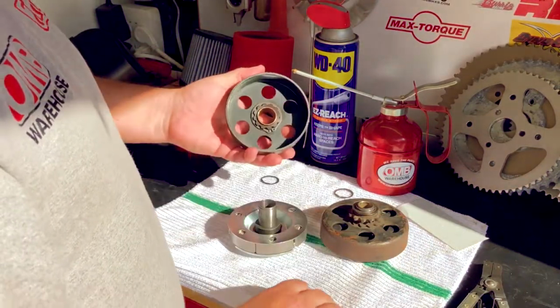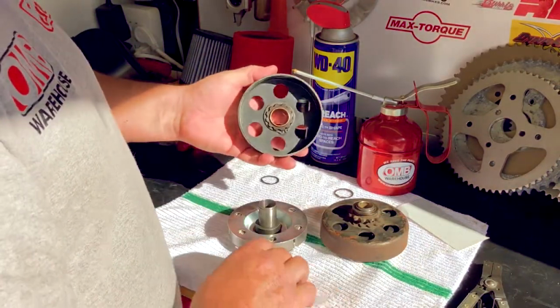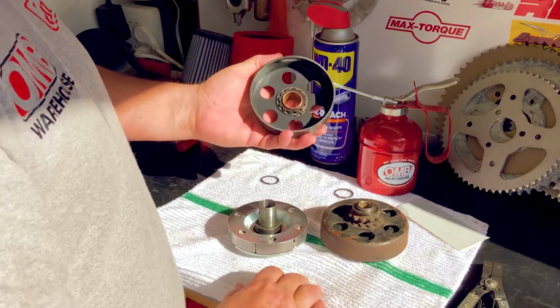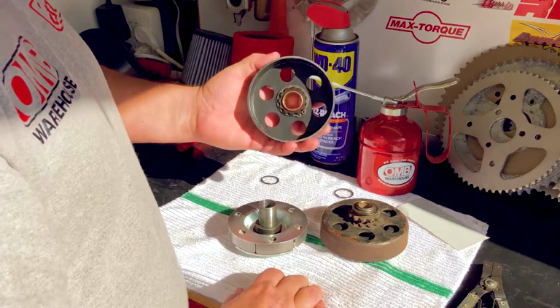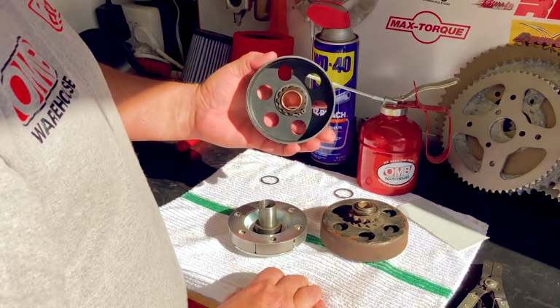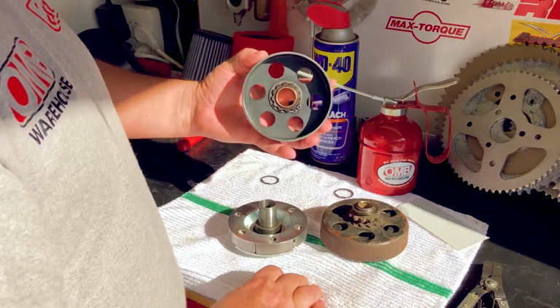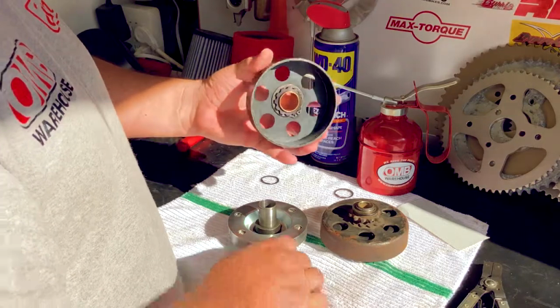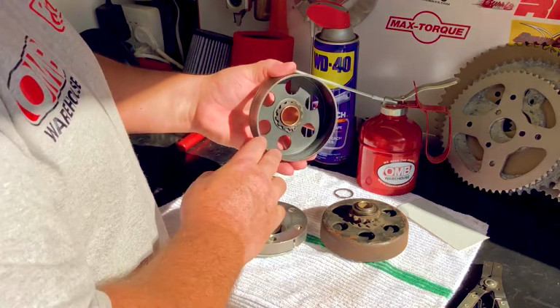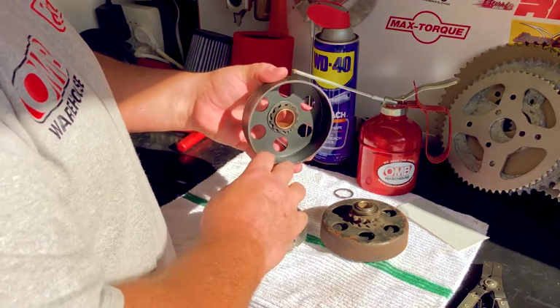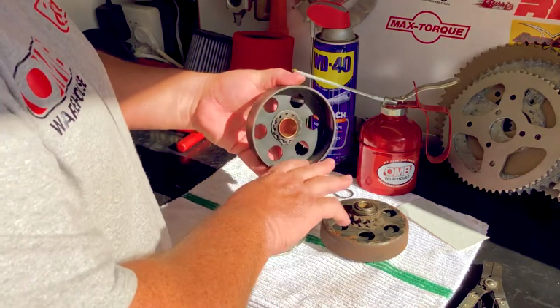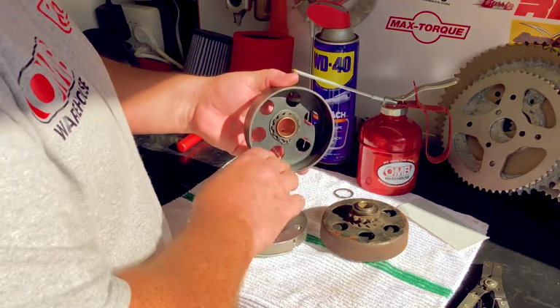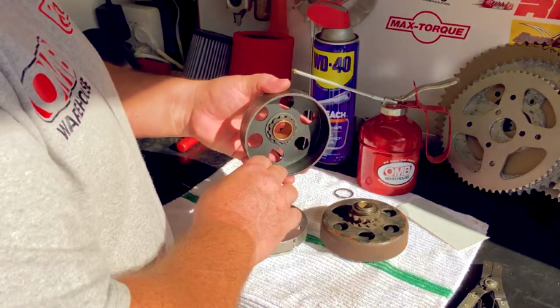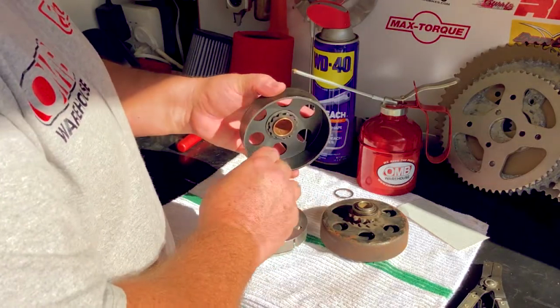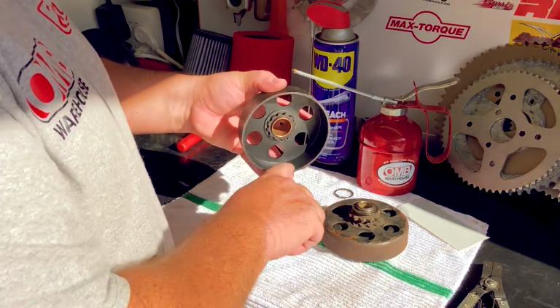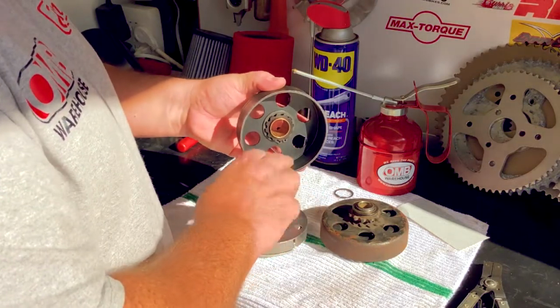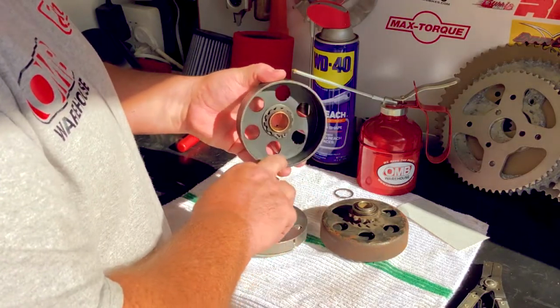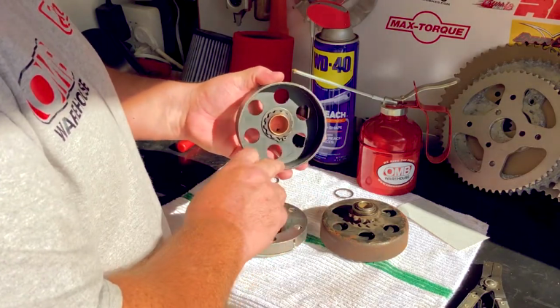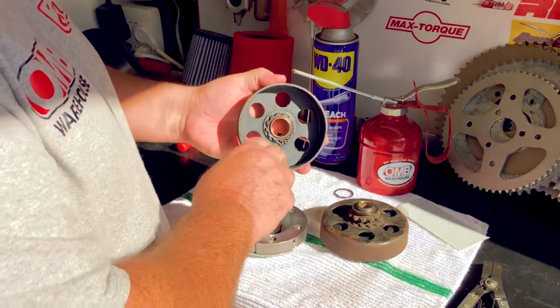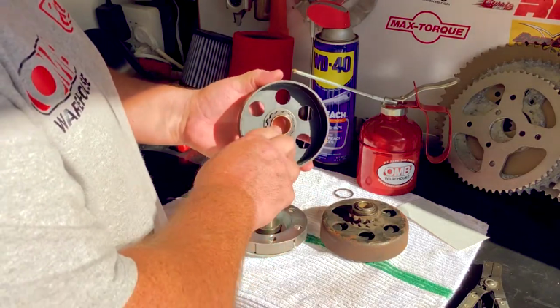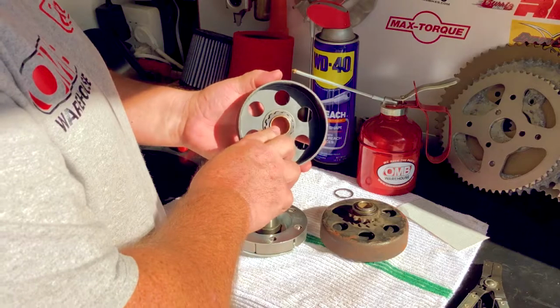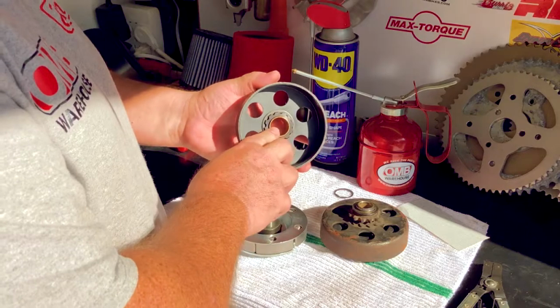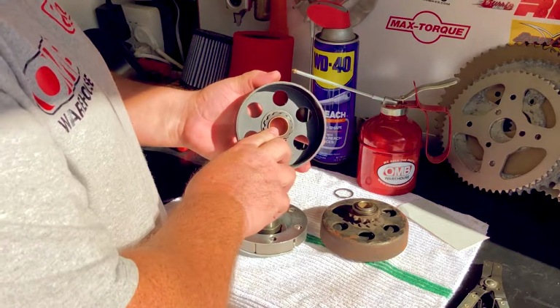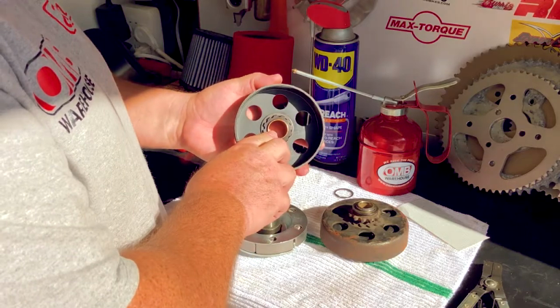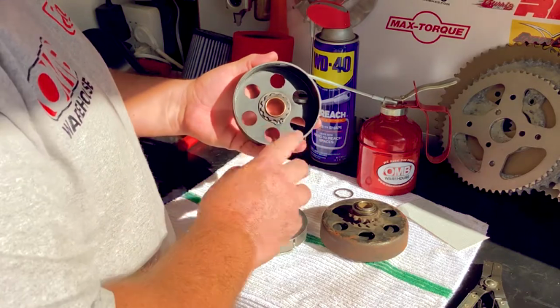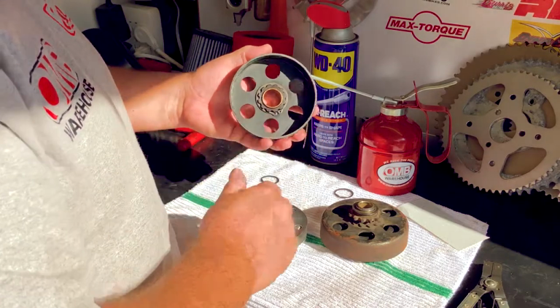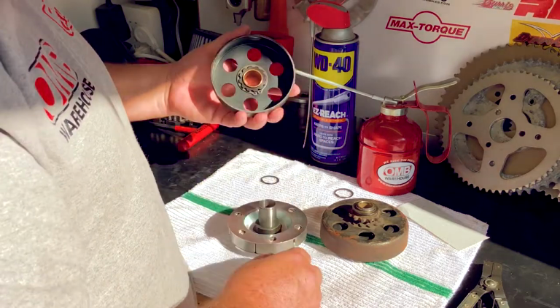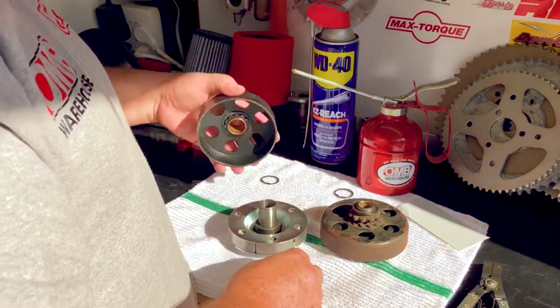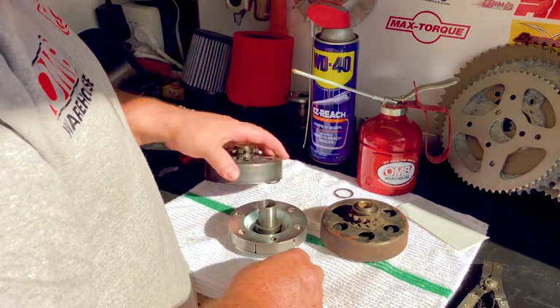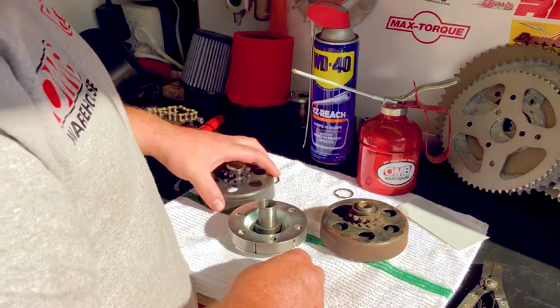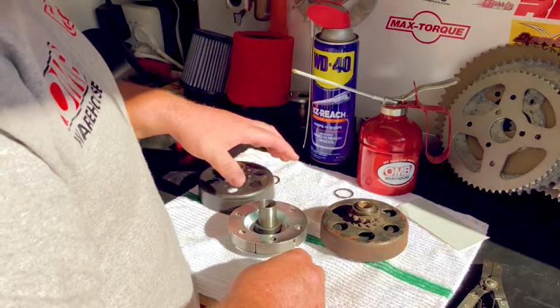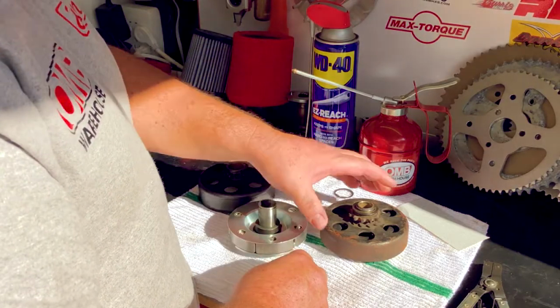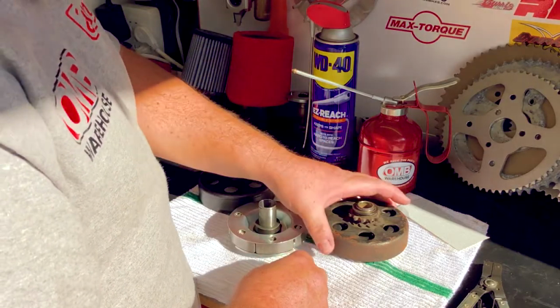Here's the brand new clutch — it looks good on the inside, there's no ridging here. The bushing is in good shape, still ready to roll.